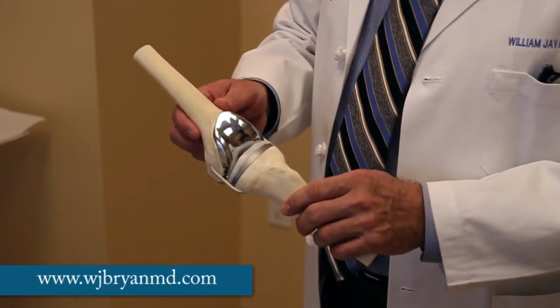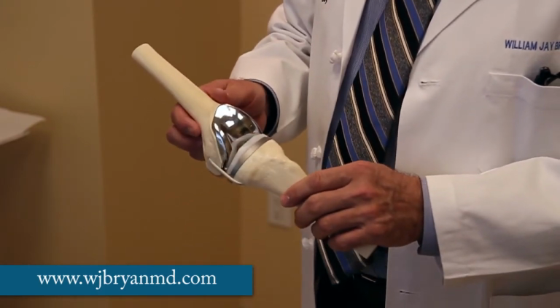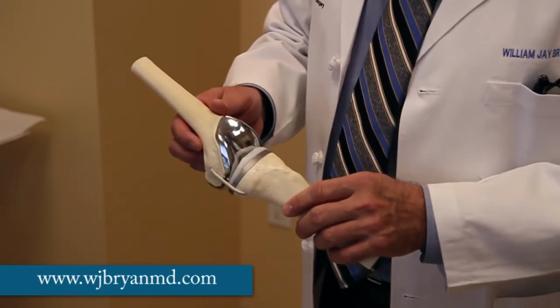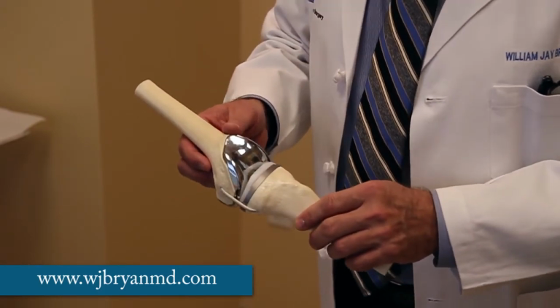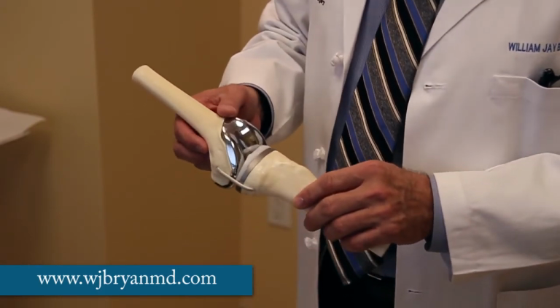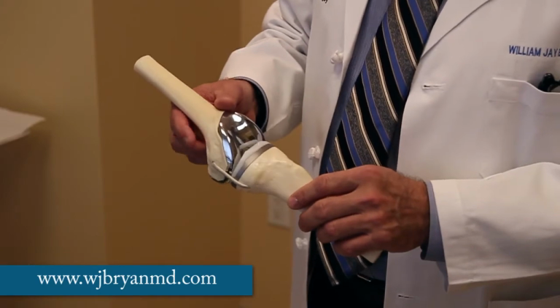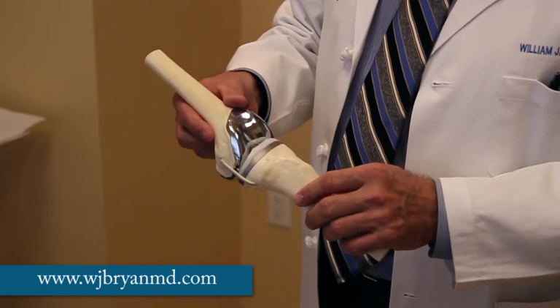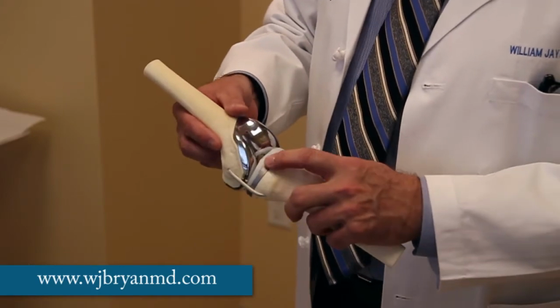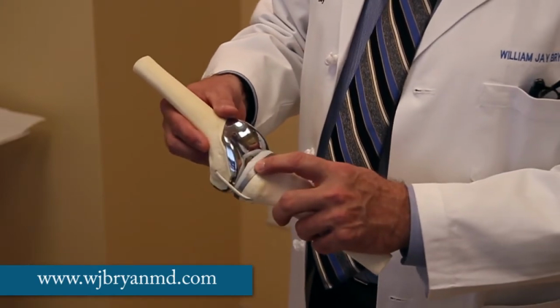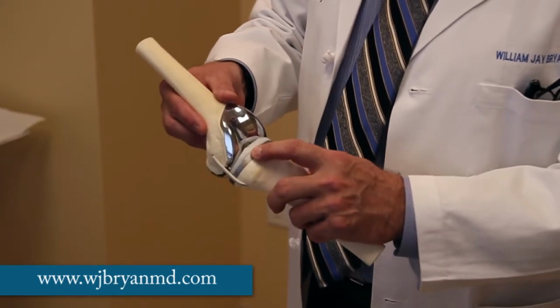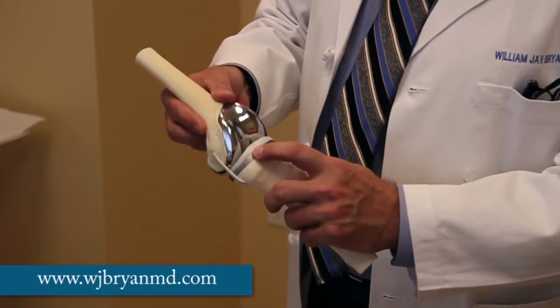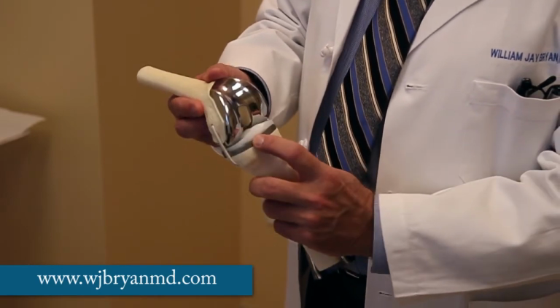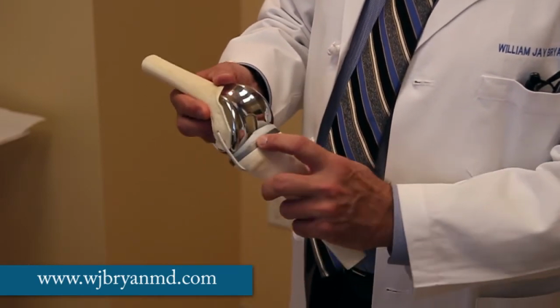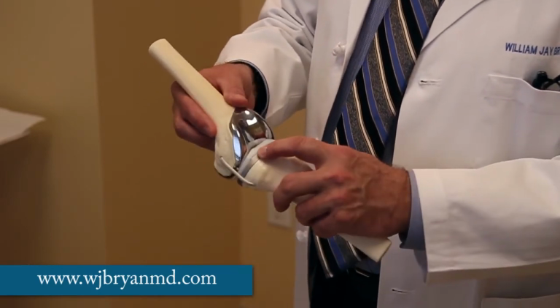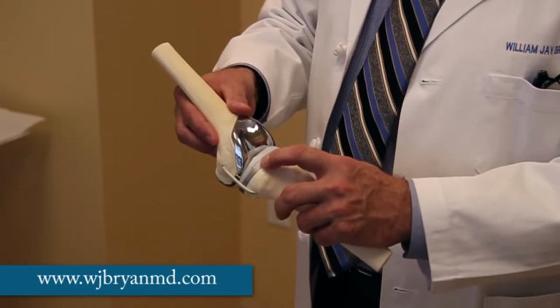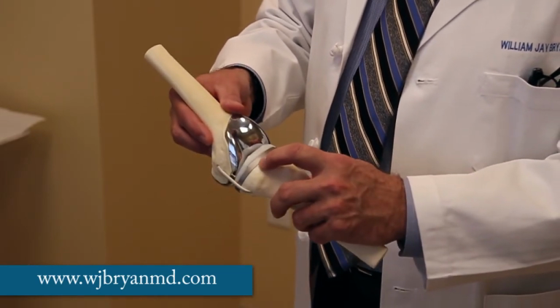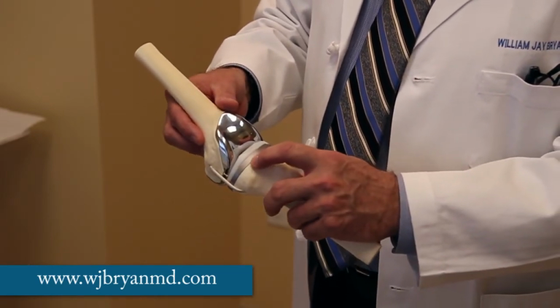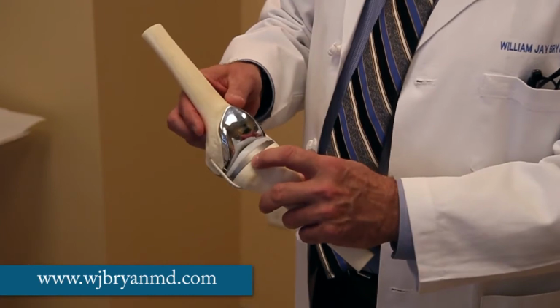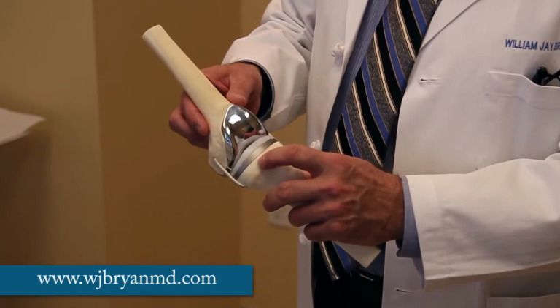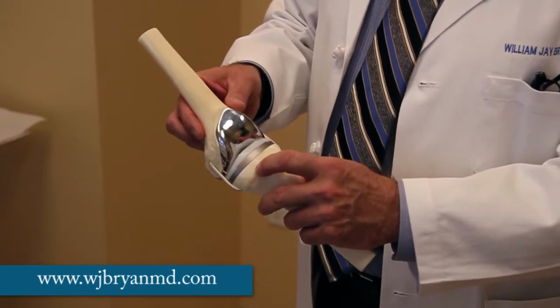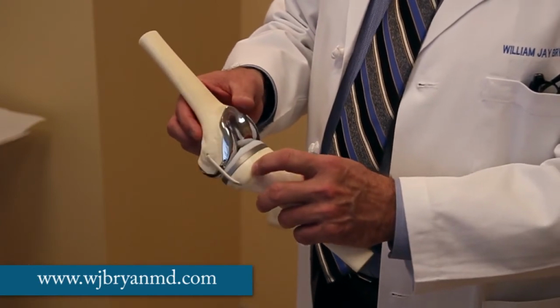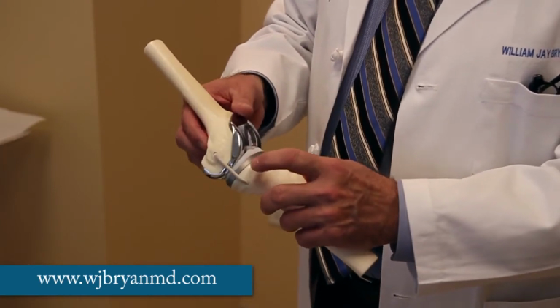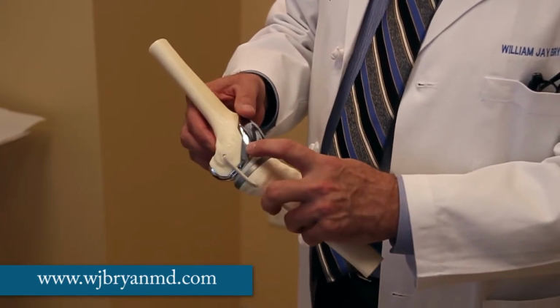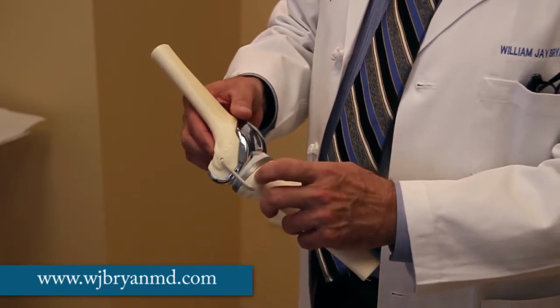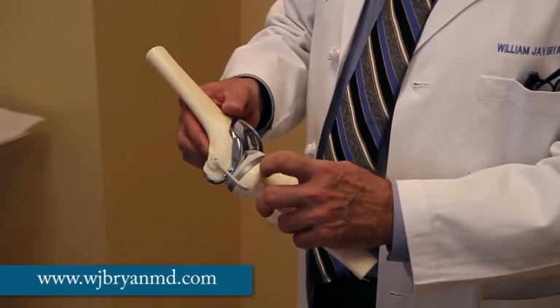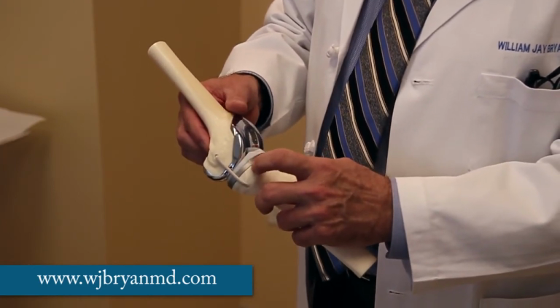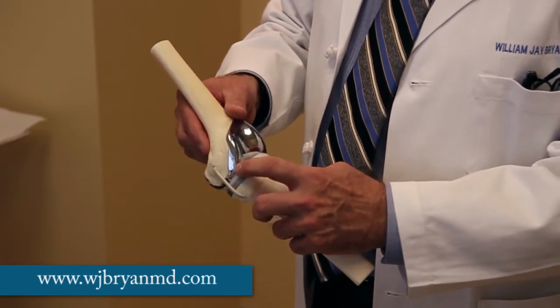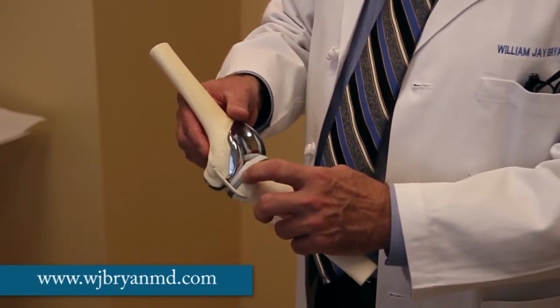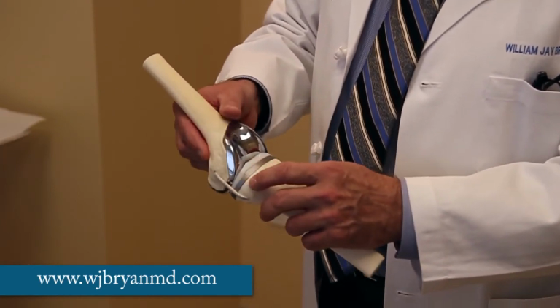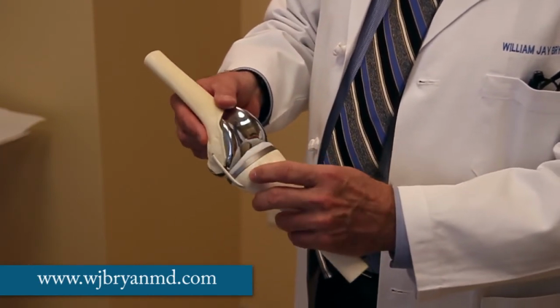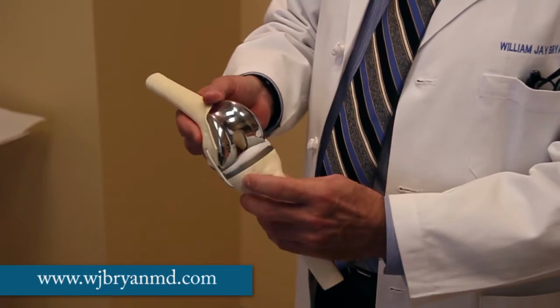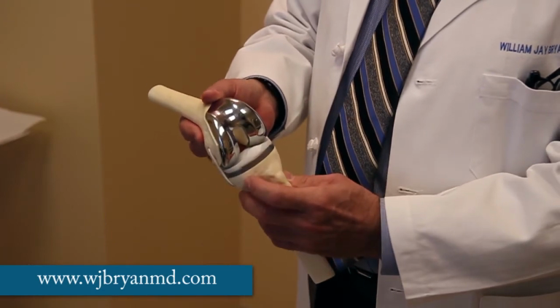The result of all this is that your body is not going to feel the load and the motion of the knee joint, because the nerve endings are now protected with the metal and plastic that has been inserted.